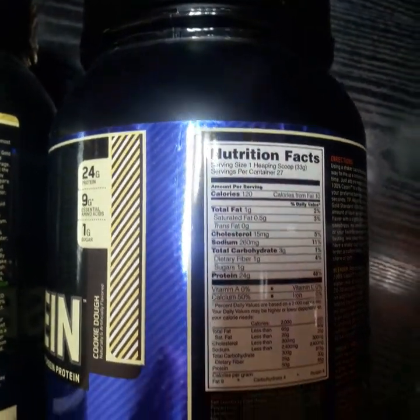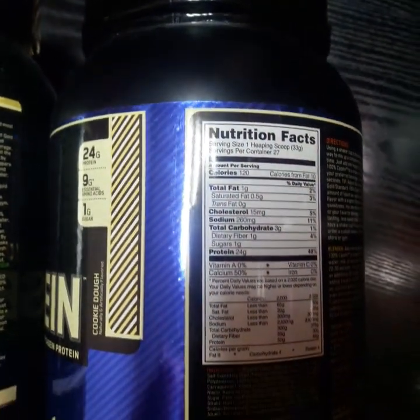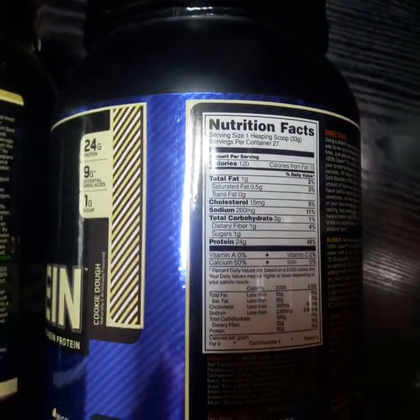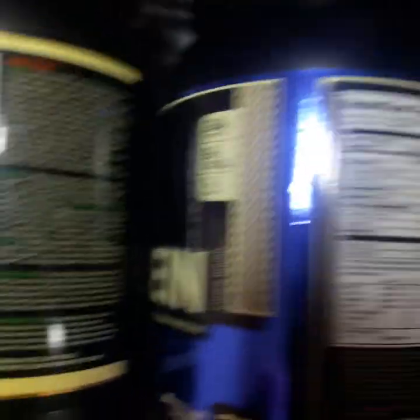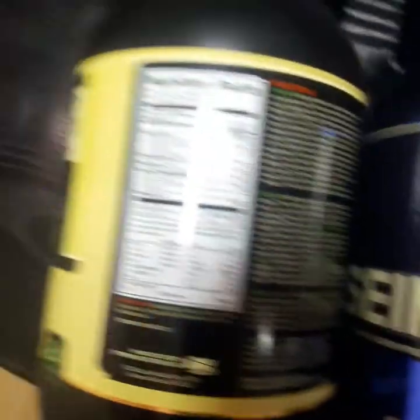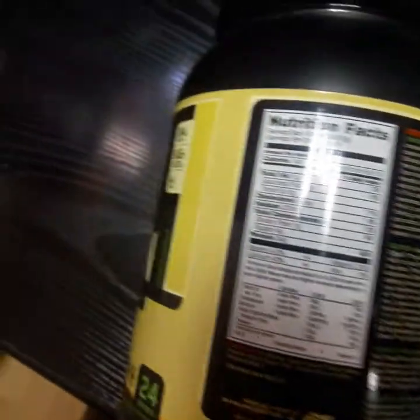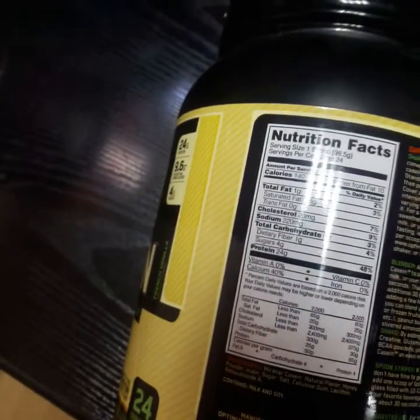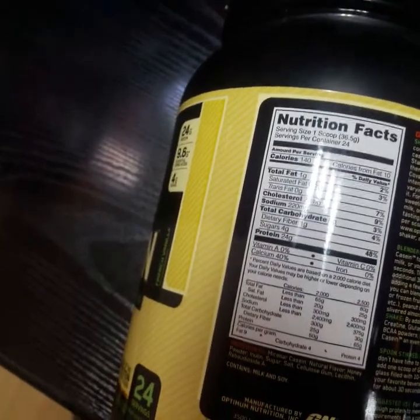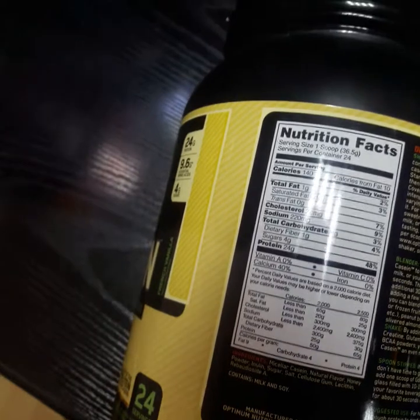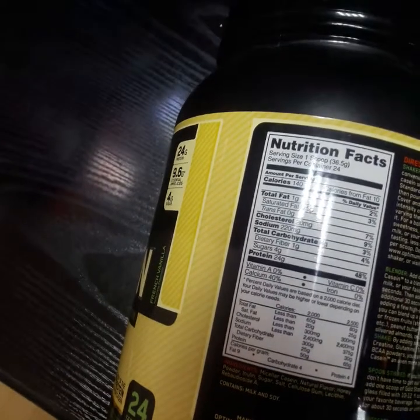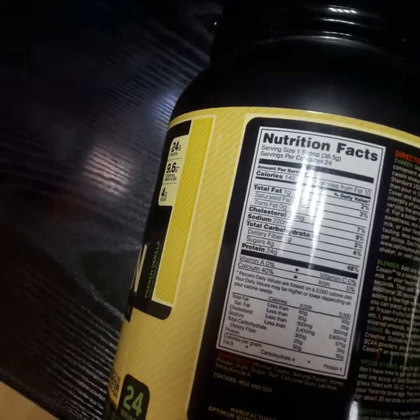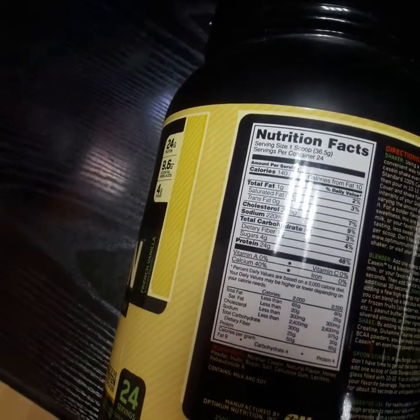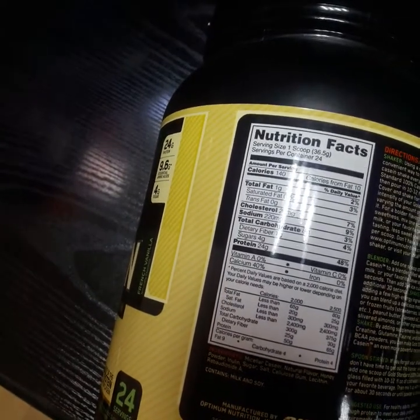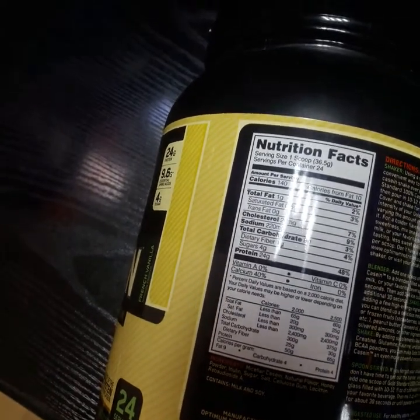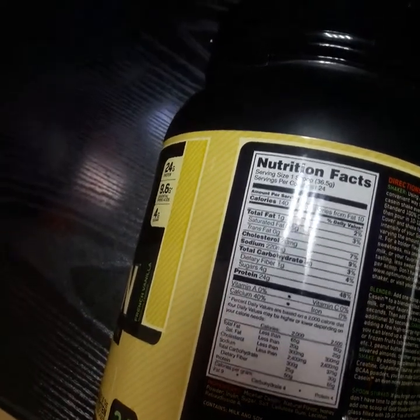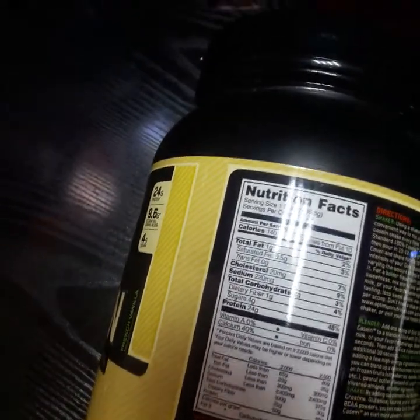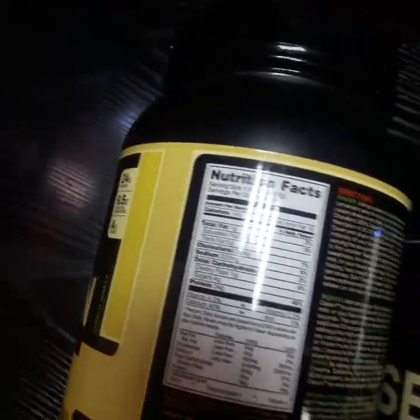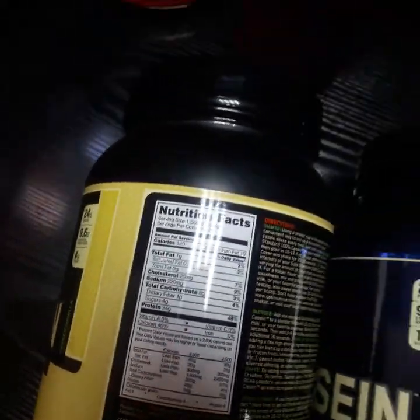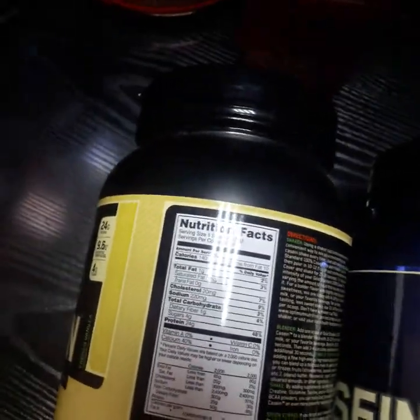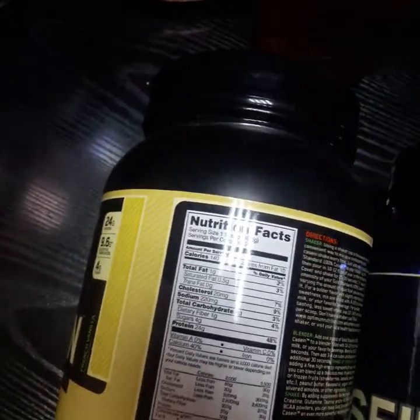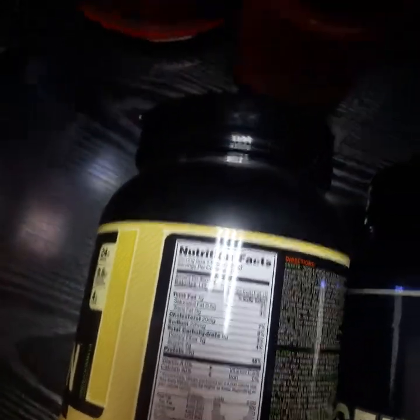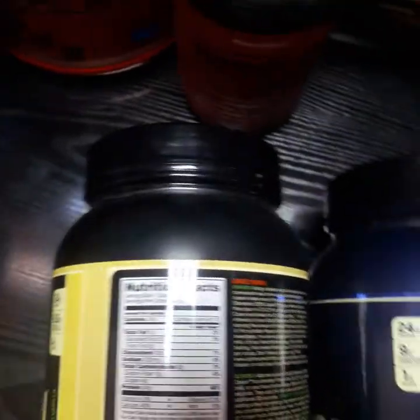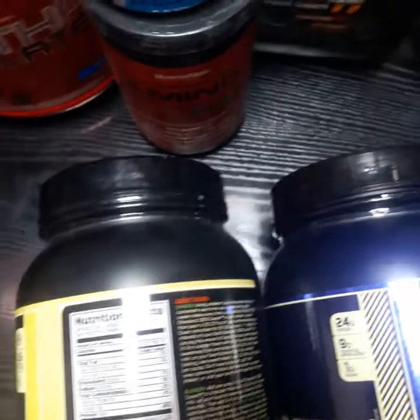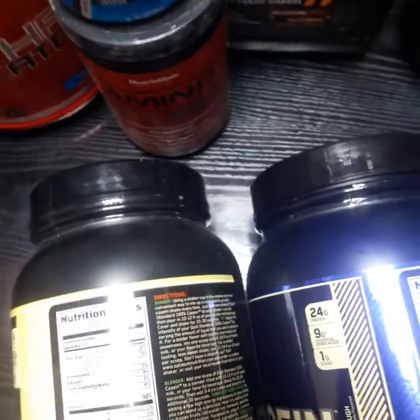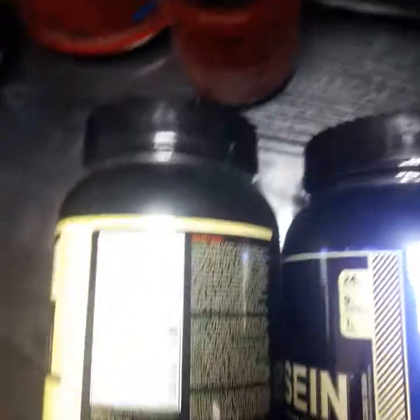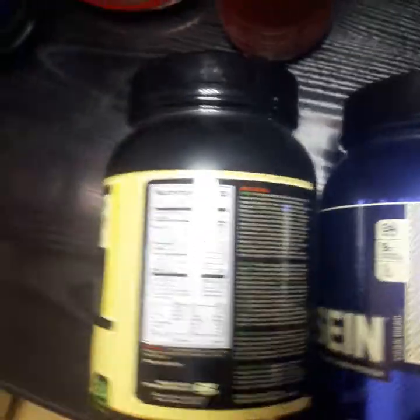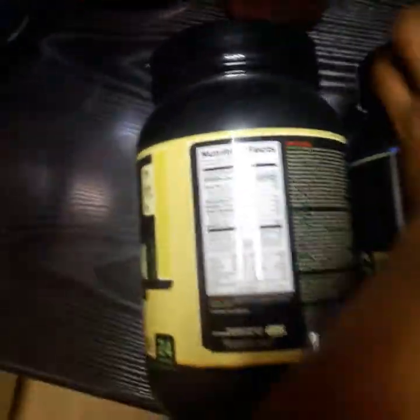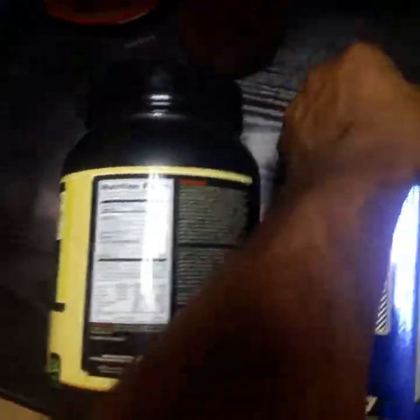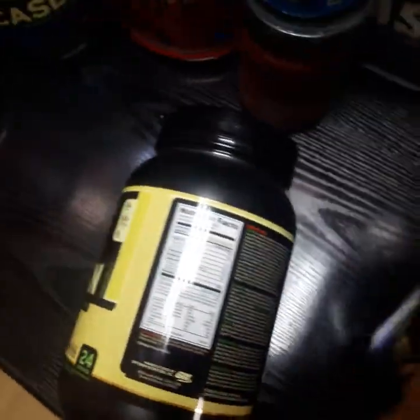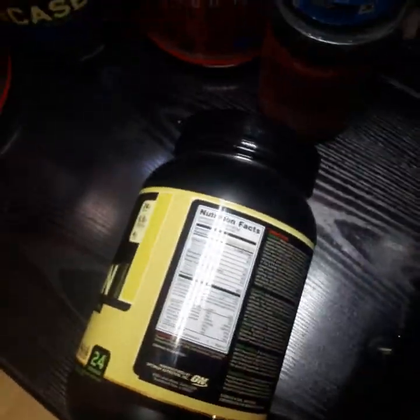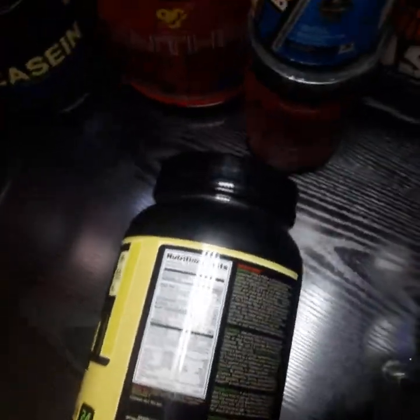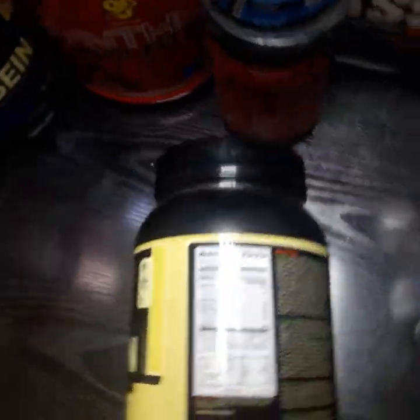The protein is 24 grams for the naturally flavored — same as the normal one. But the sugar content for the naturally flavored is 4 grams, so the naturally flavored one is a little more calorie-dense than the normal one.